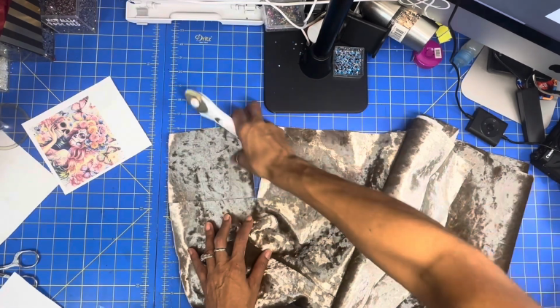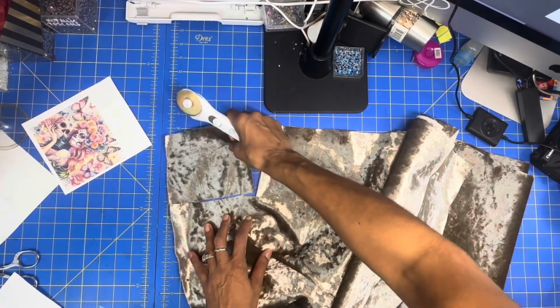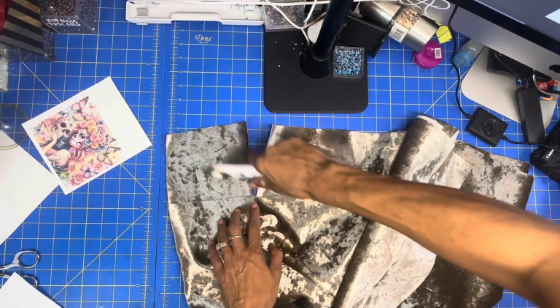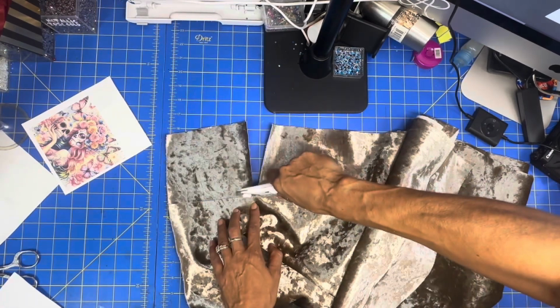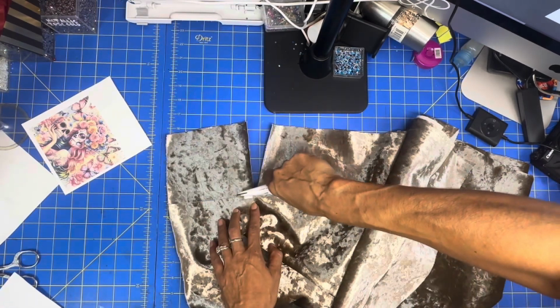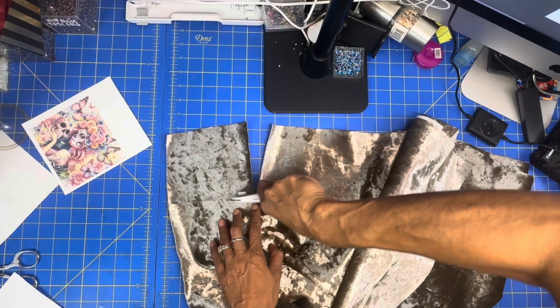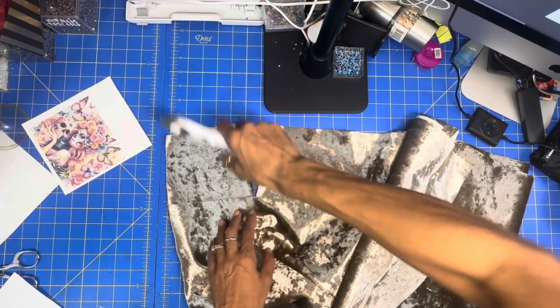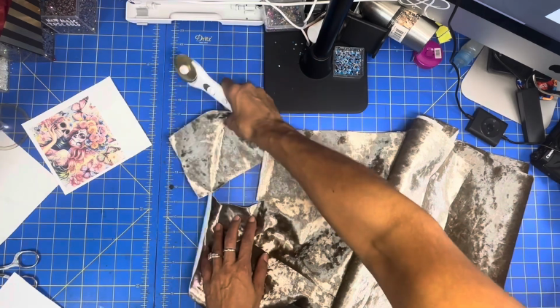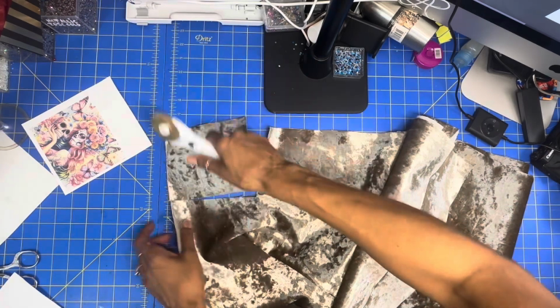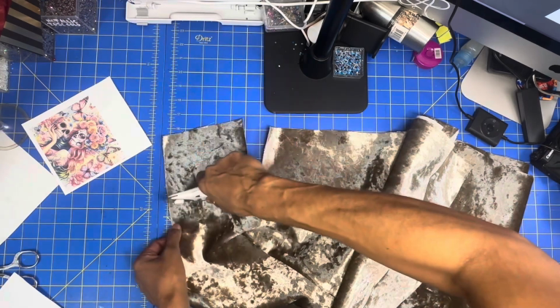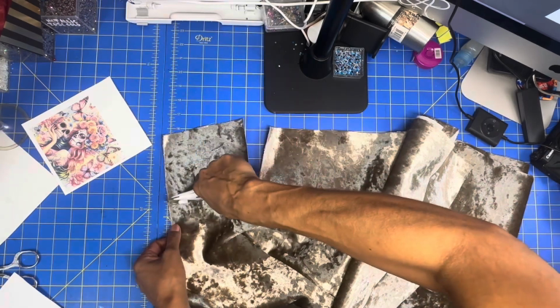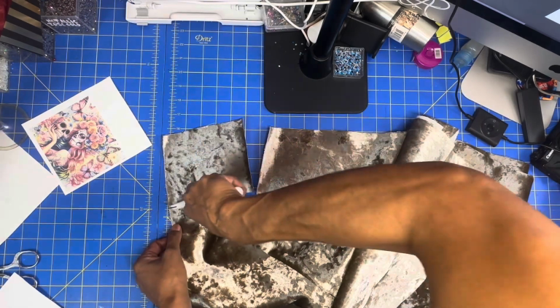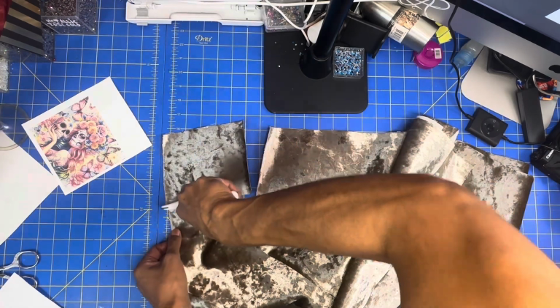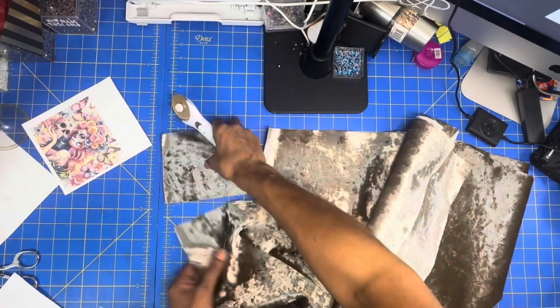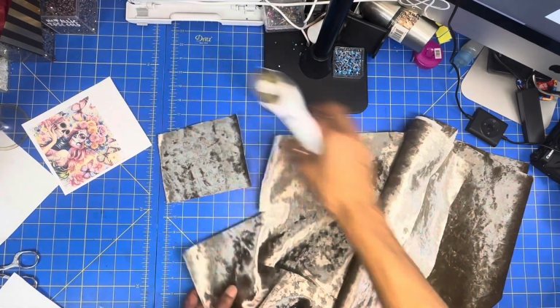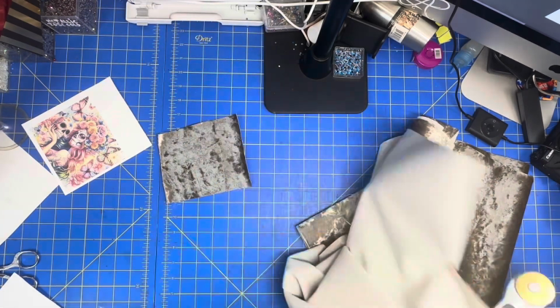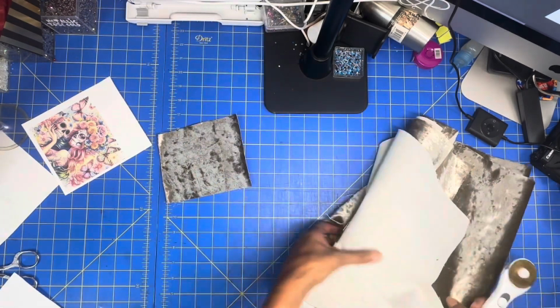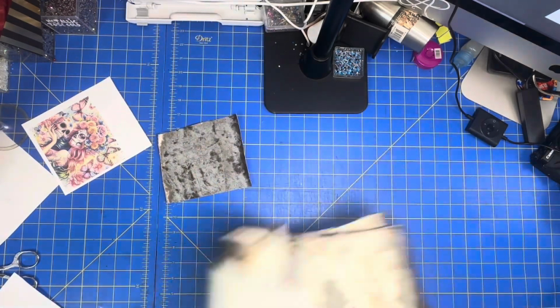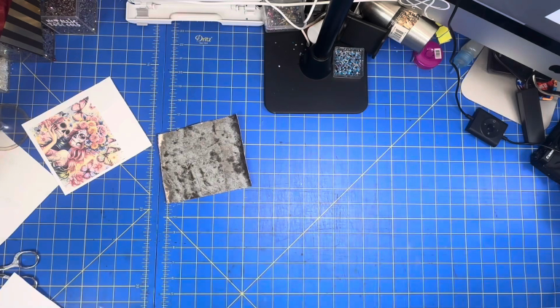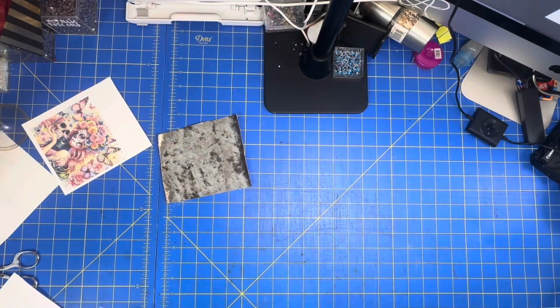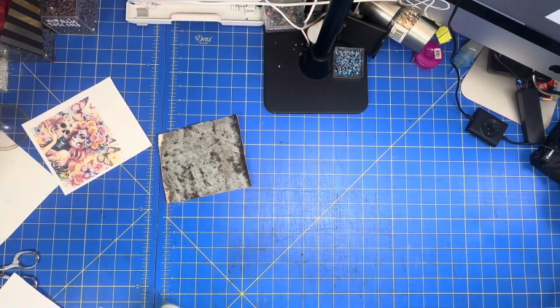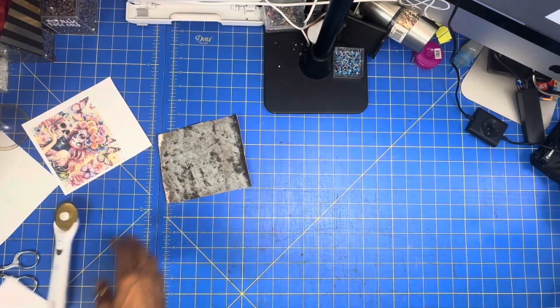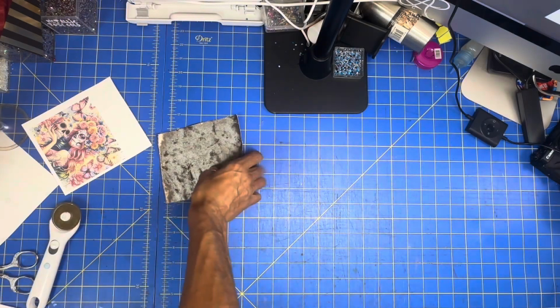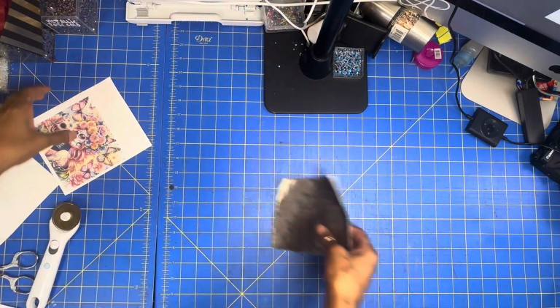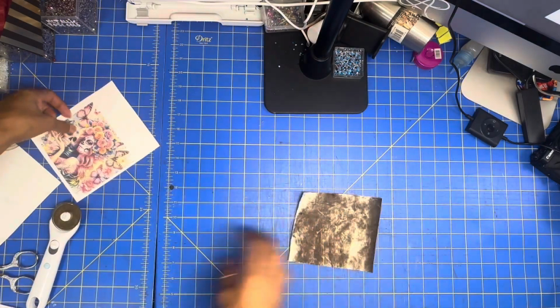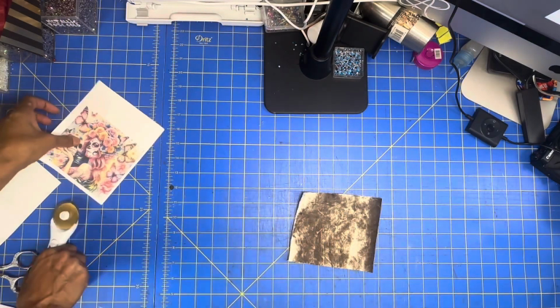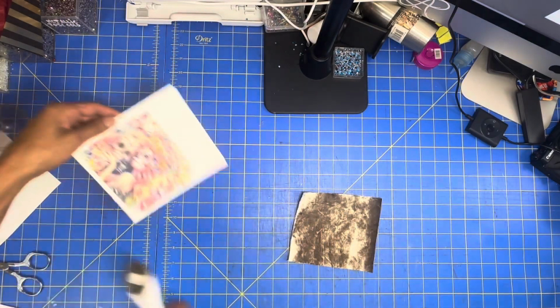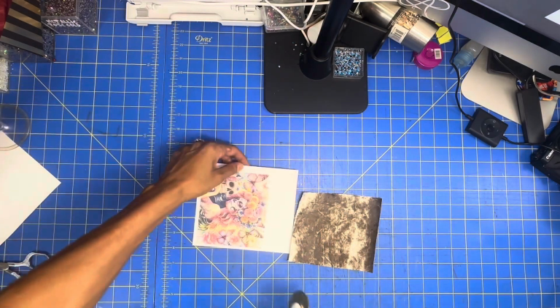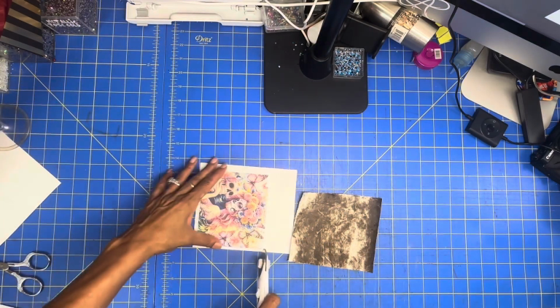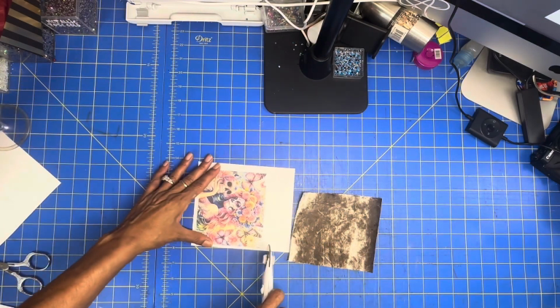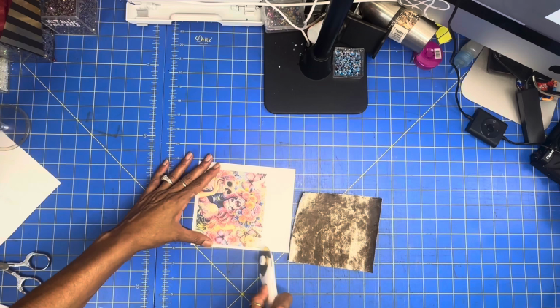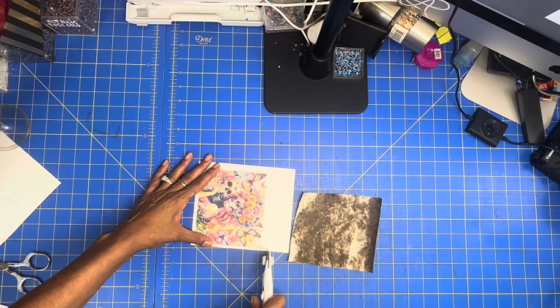I have a brand new blade — I've been doing so many projects it's time to put a new one in. Now I want to cut down this image.